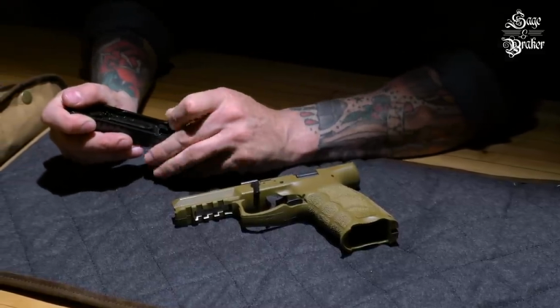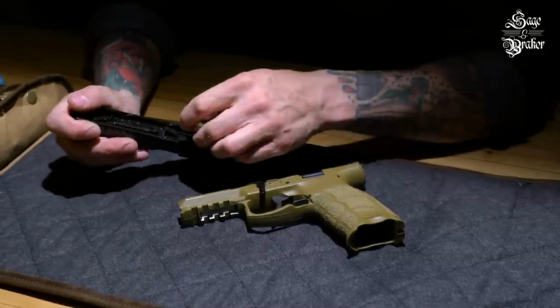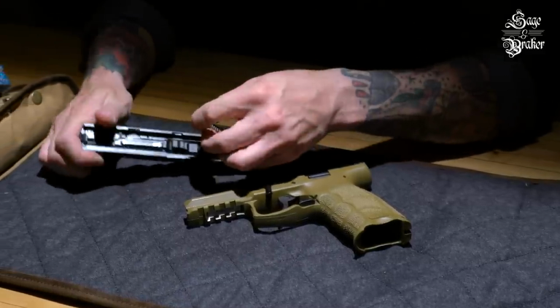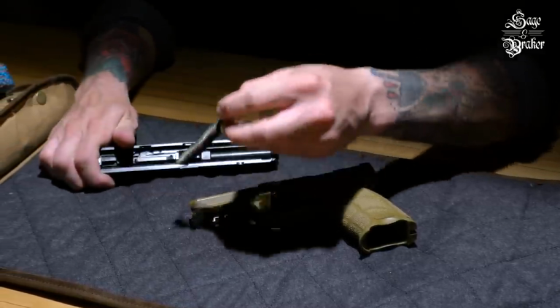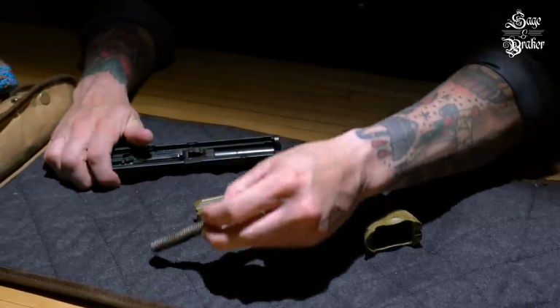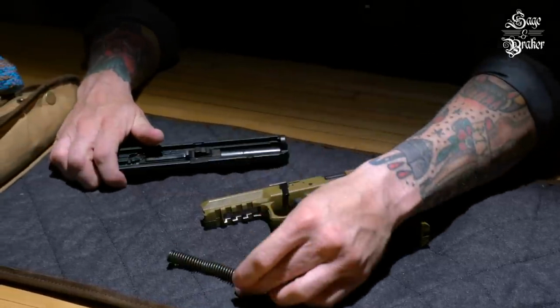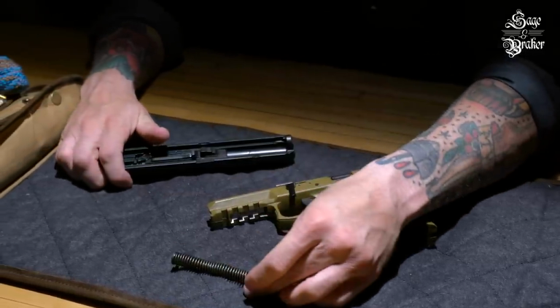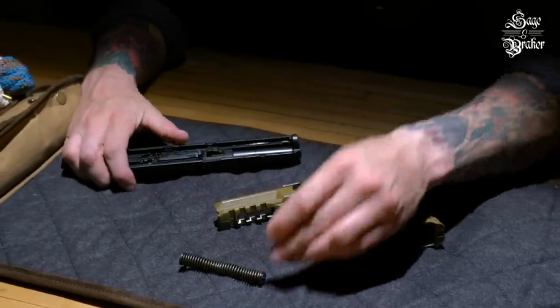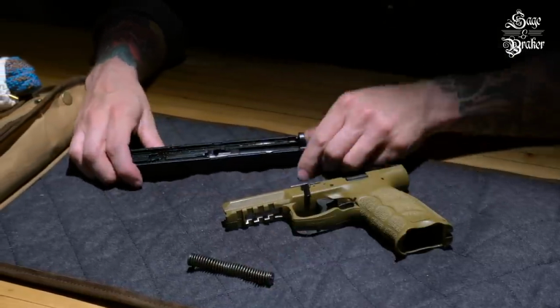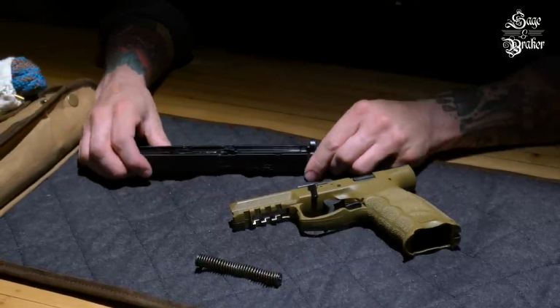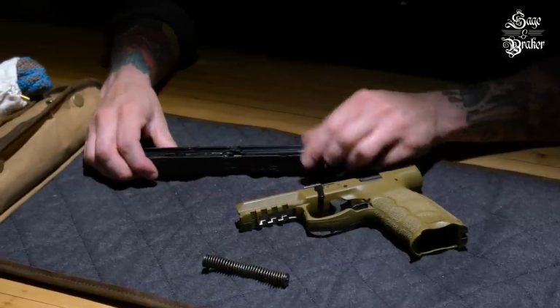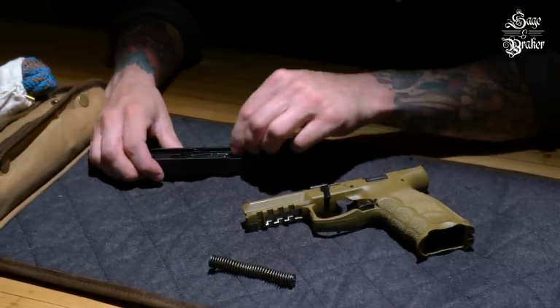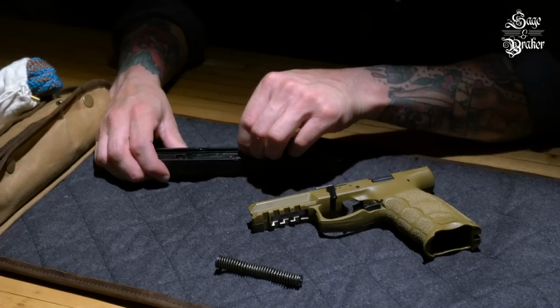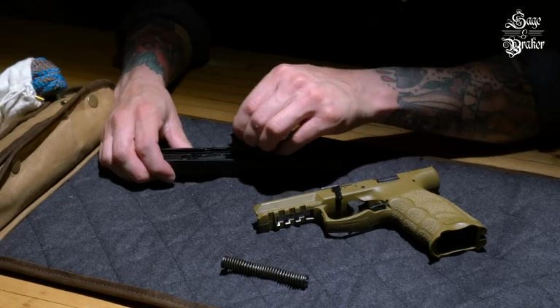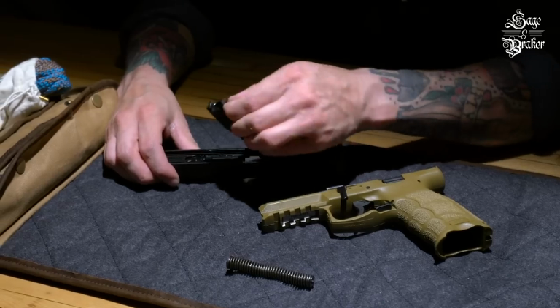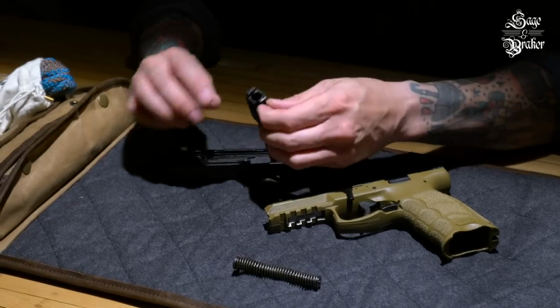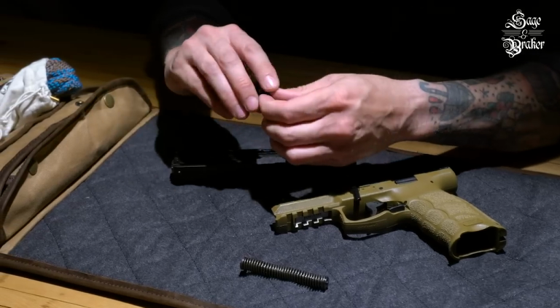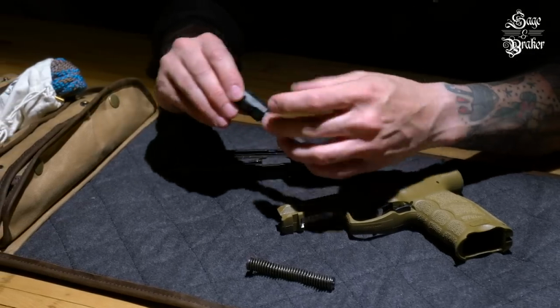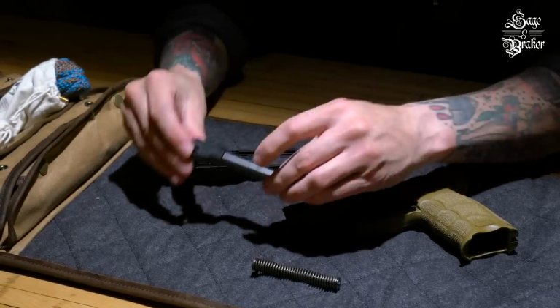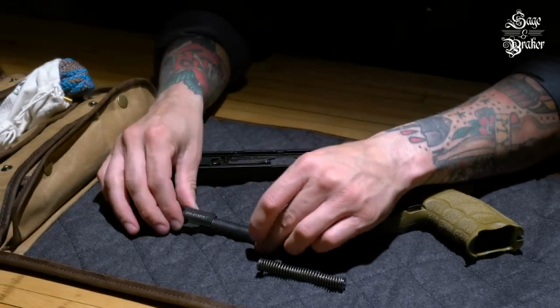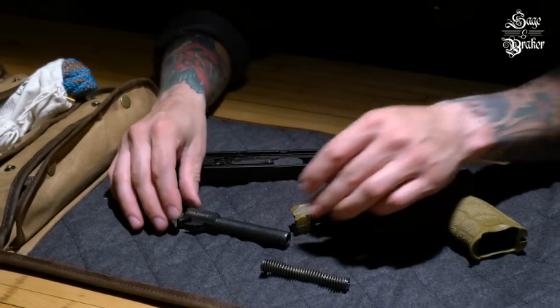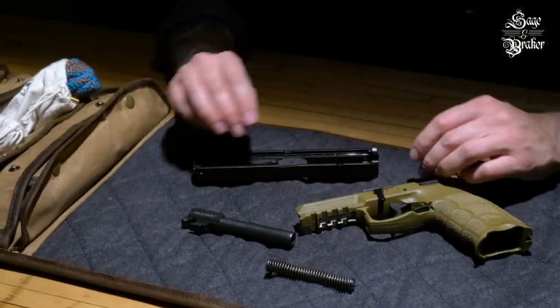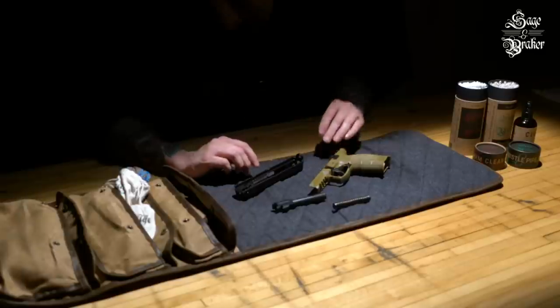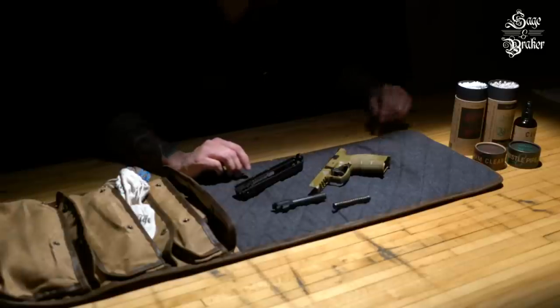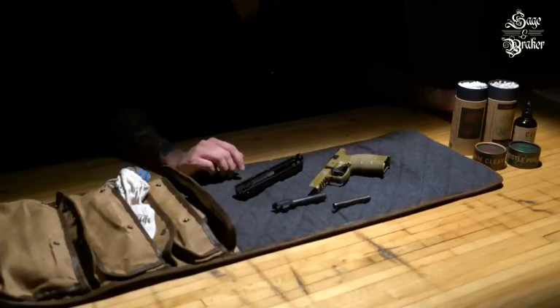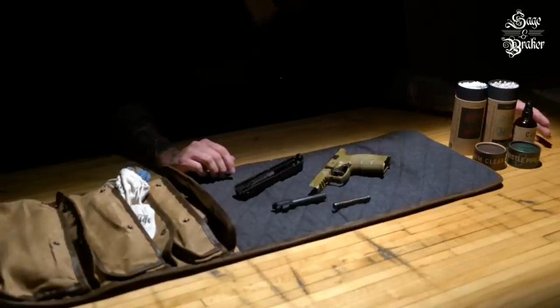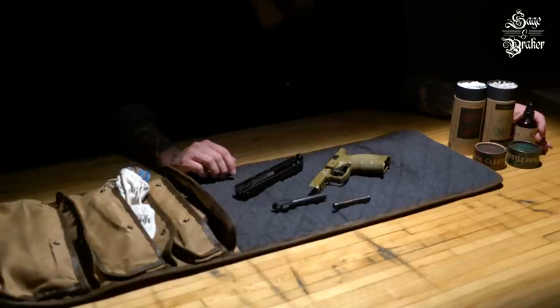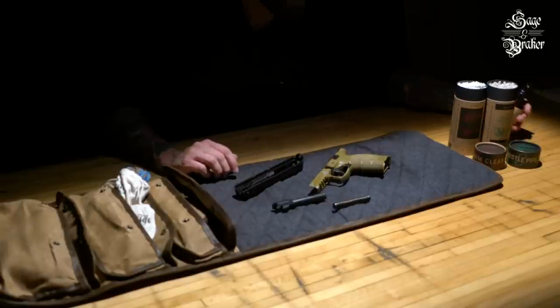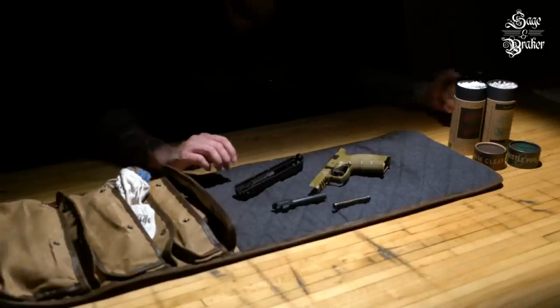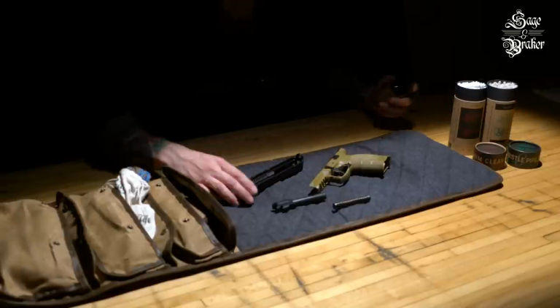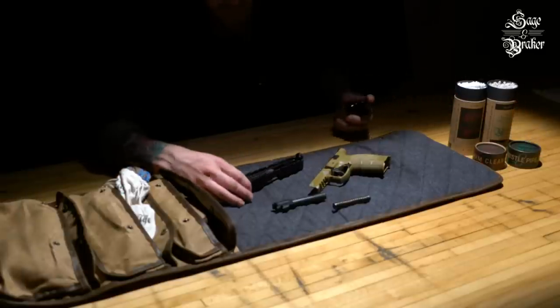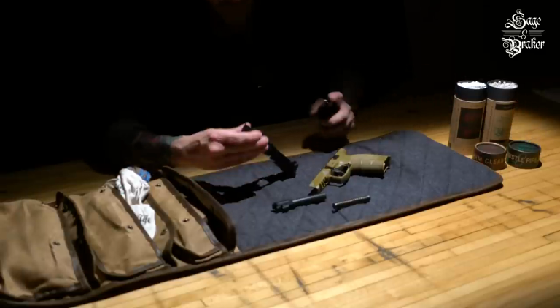Push back on the recoil guide spring and remove it from the slide. At this point, you can take the barrel out as well. This is as far as we'll break down the gun for this basic cleaning.